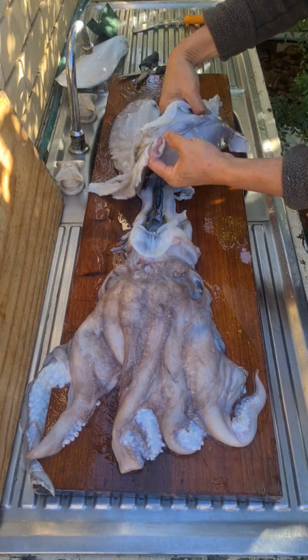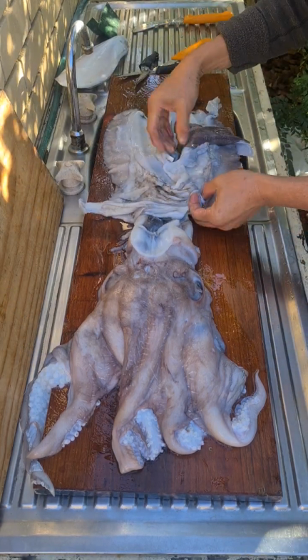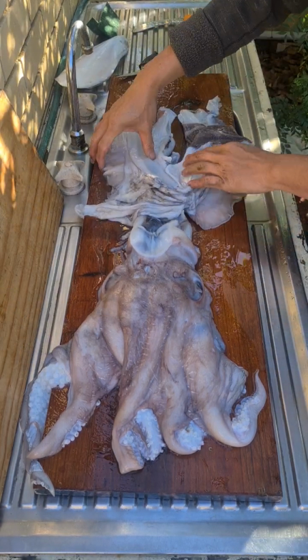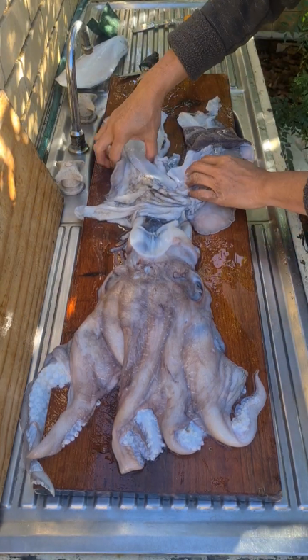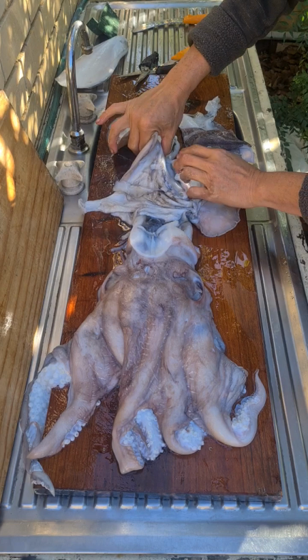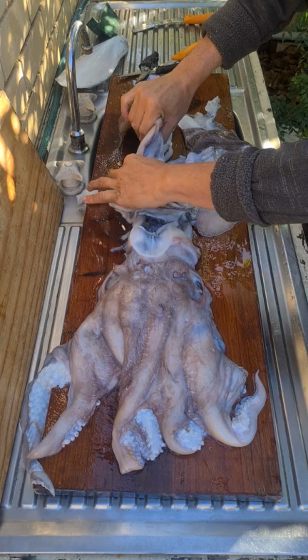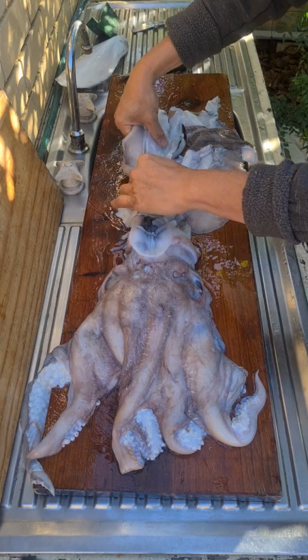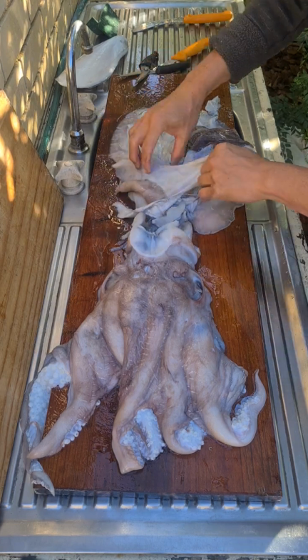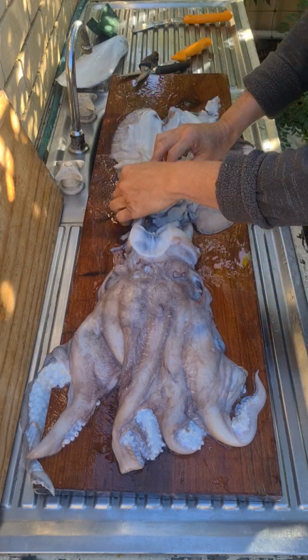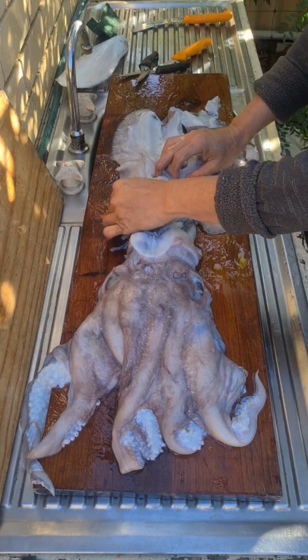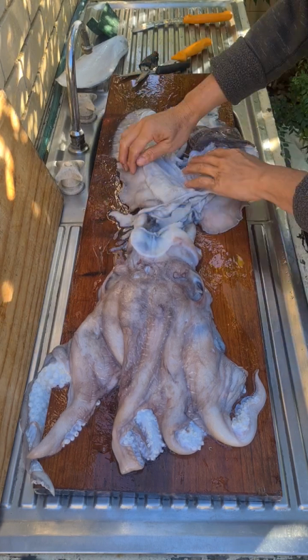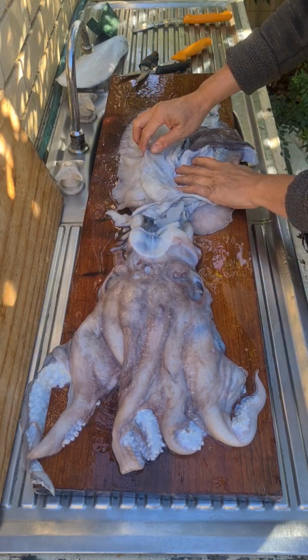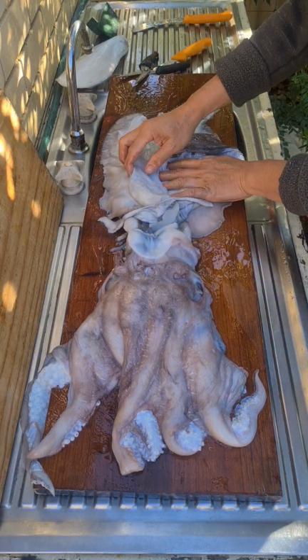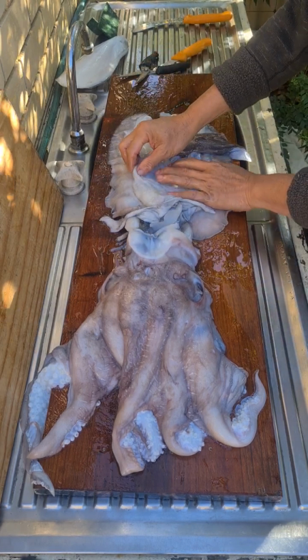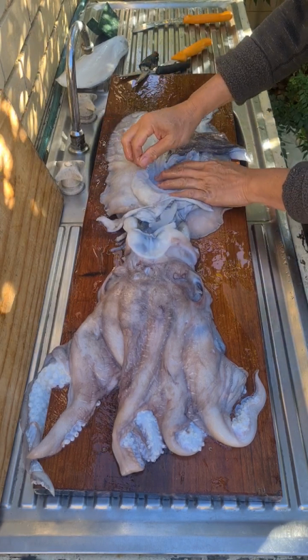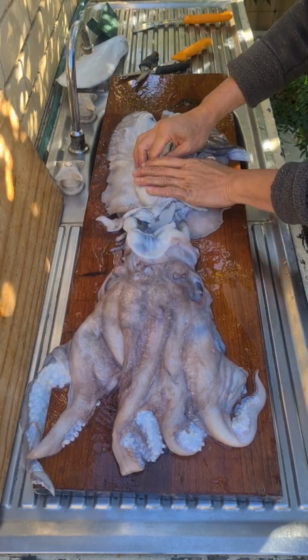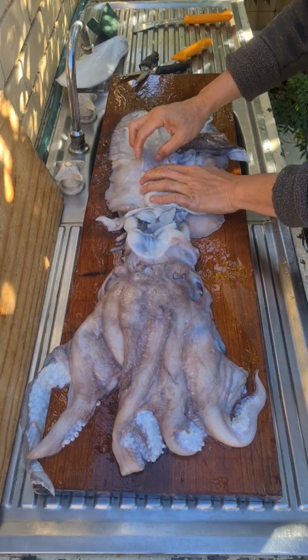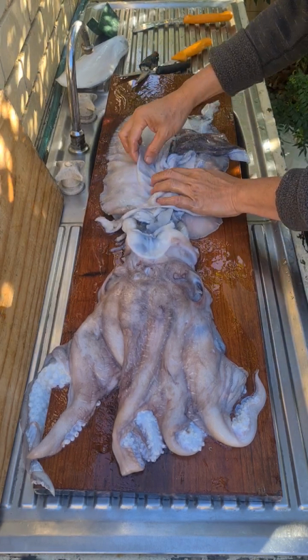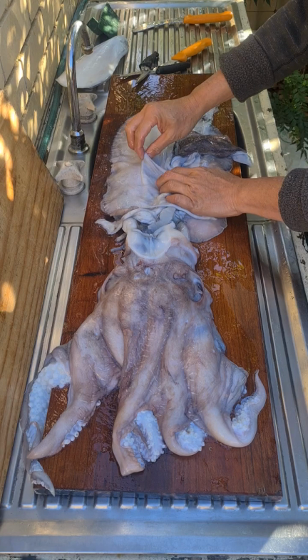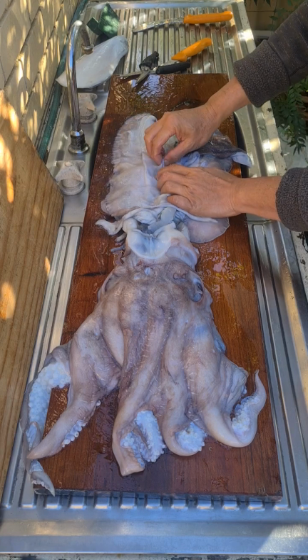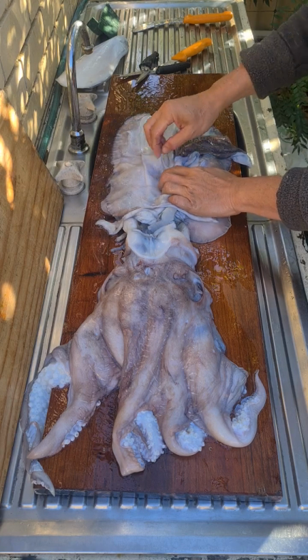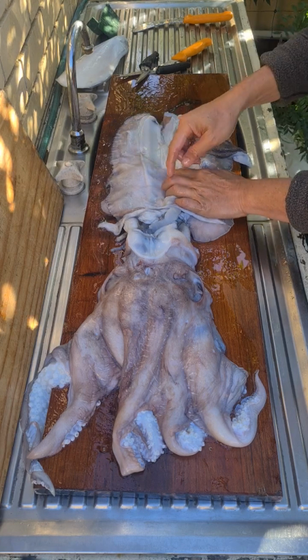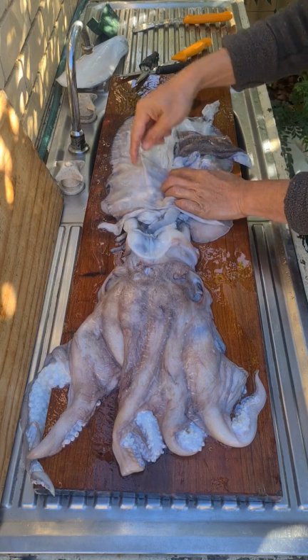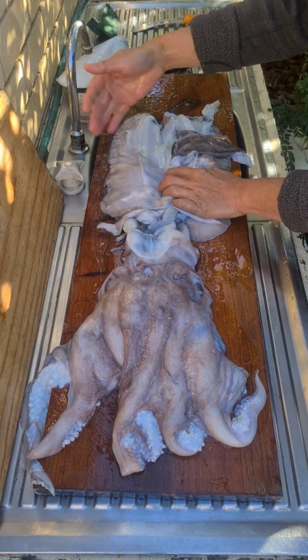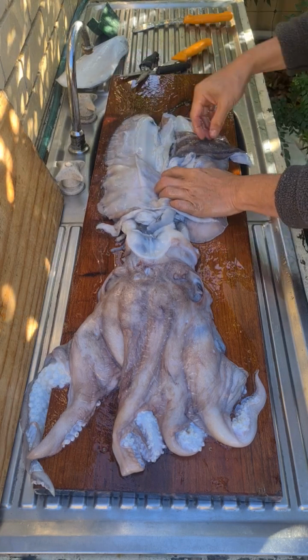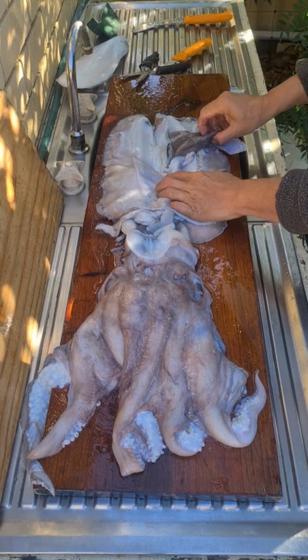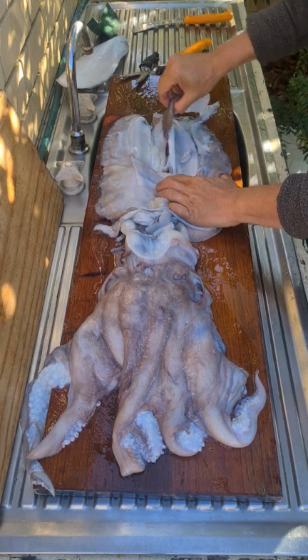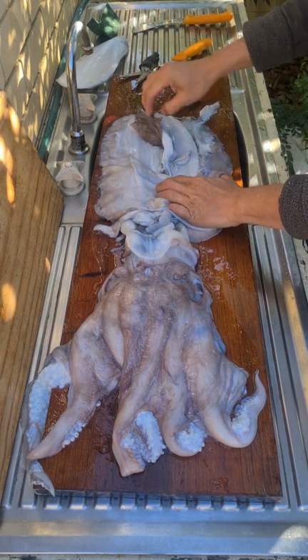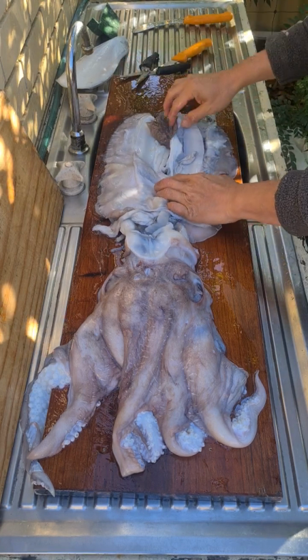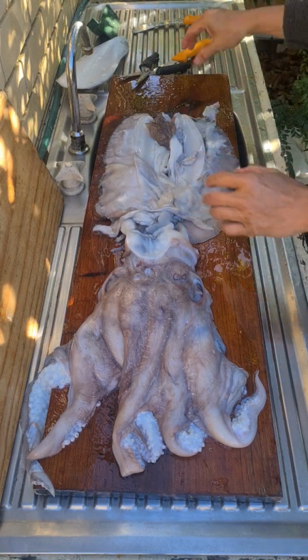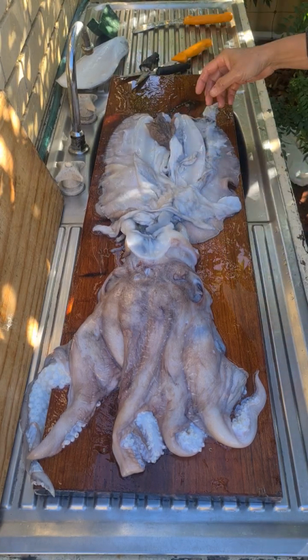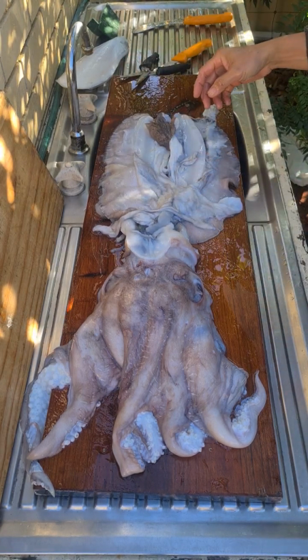And here are the wings. It's a bit of work to get the skin off, but that's for another video another day. Thank you.